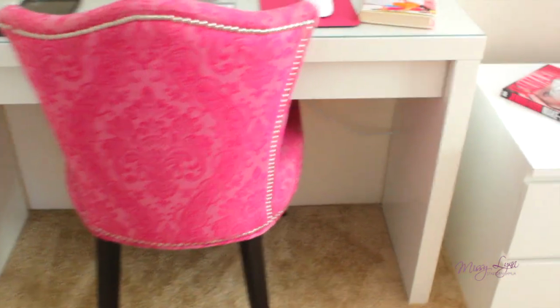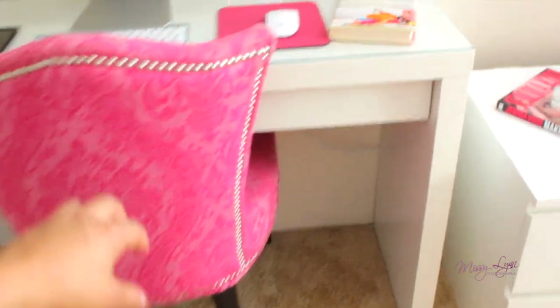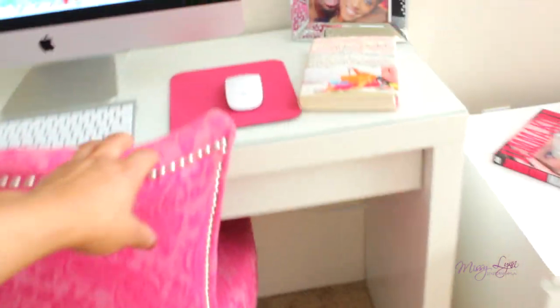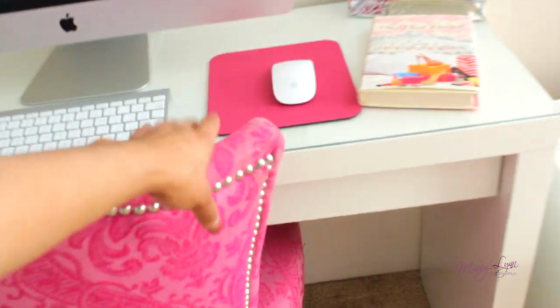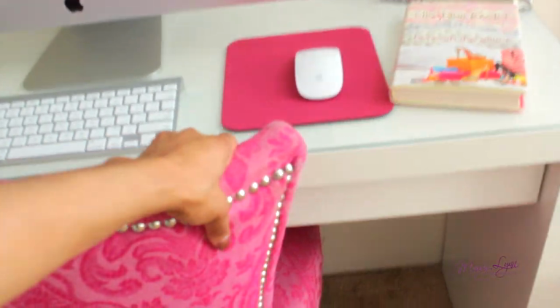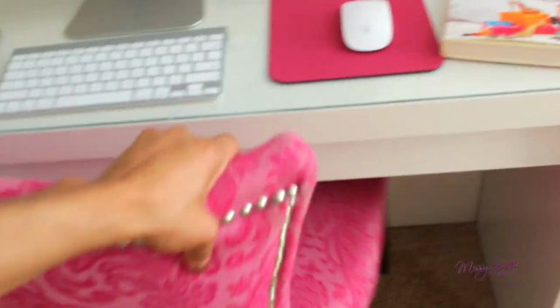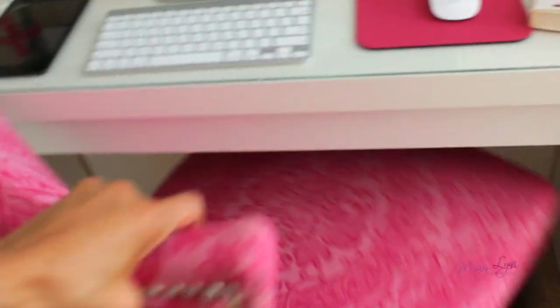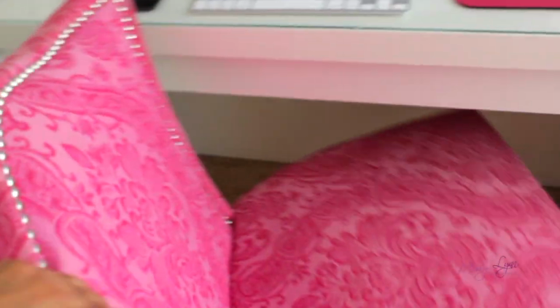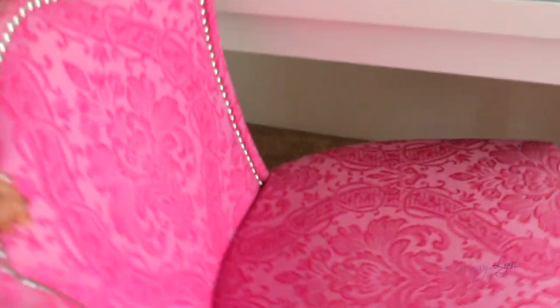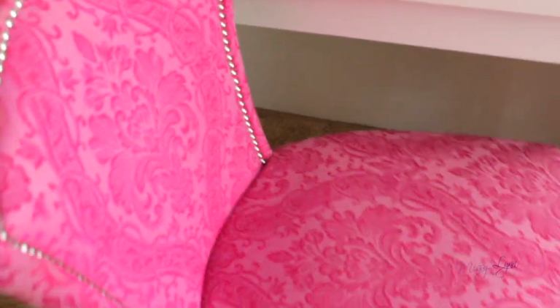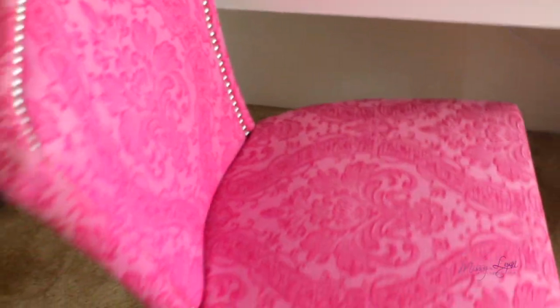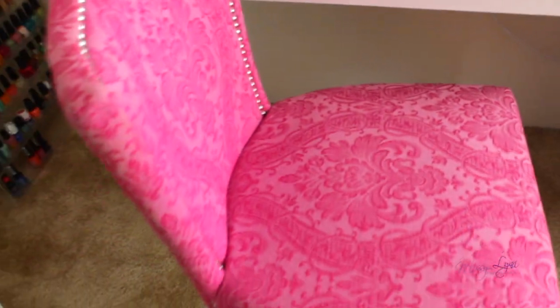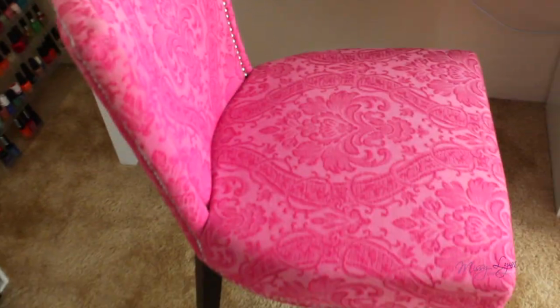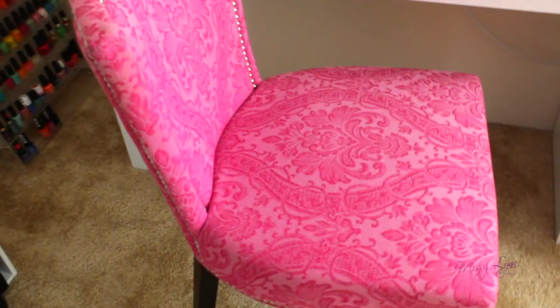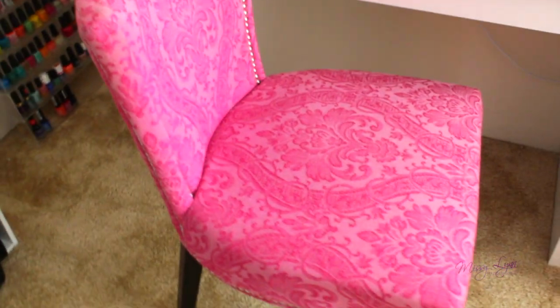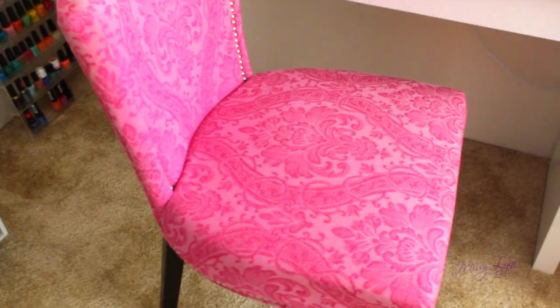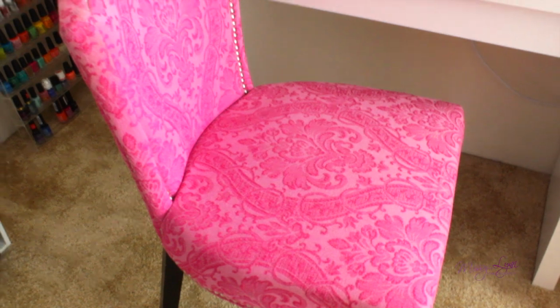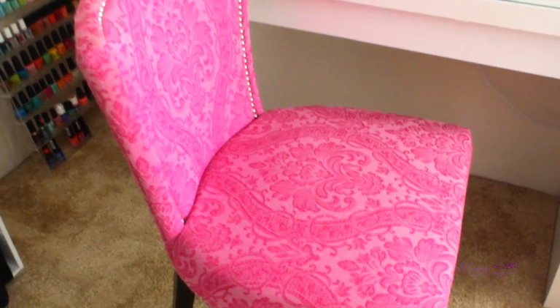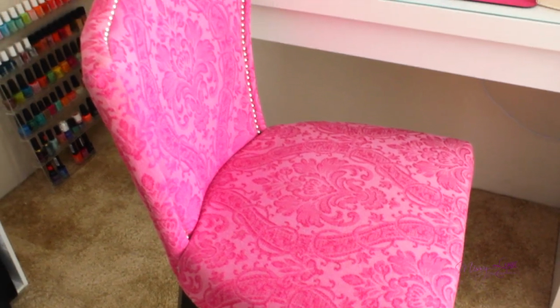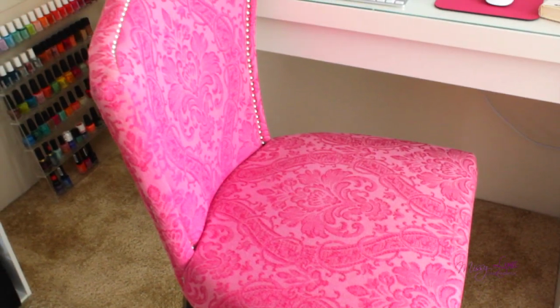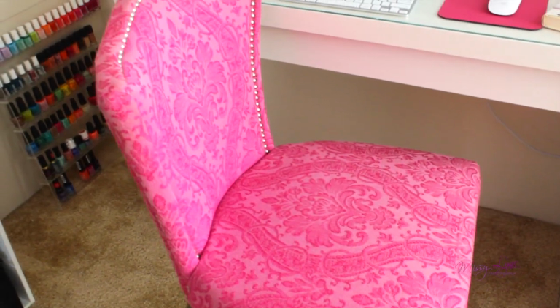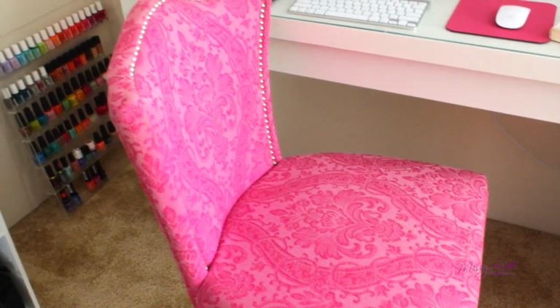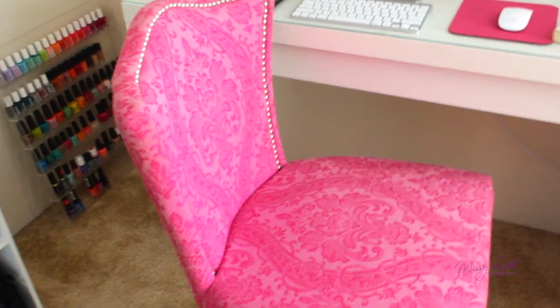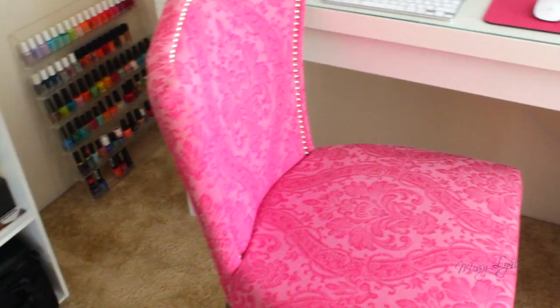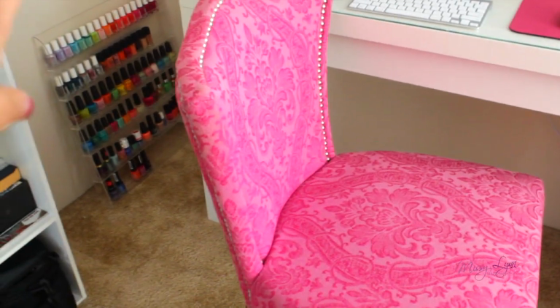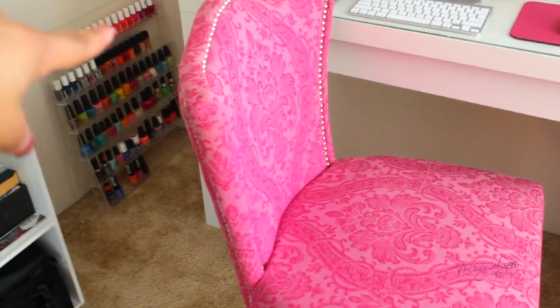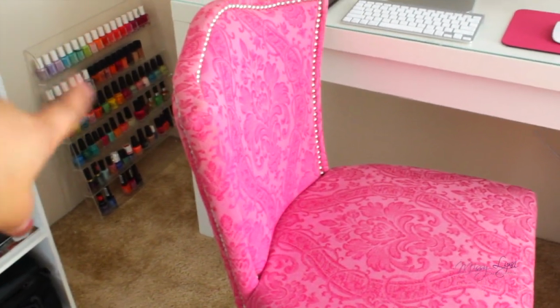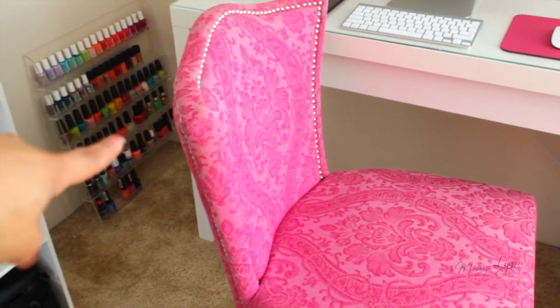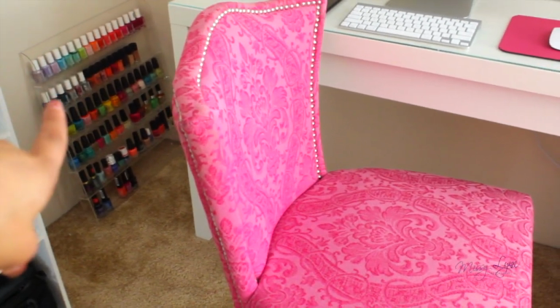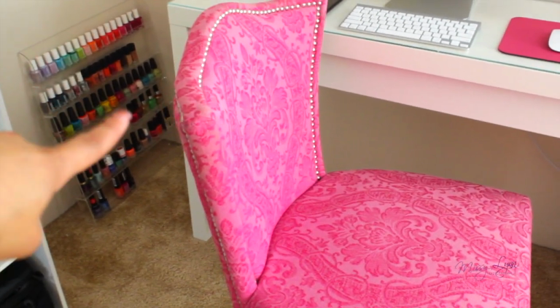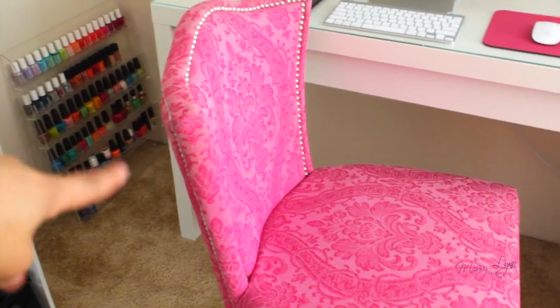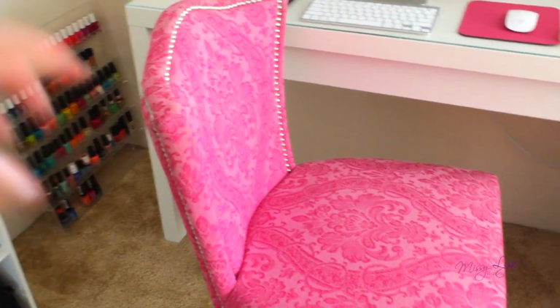I'll show you guys how it looks in the front. And this is the chair in the front. And then on the side here, you can see my nail polish rack that I haven't hung up yet.